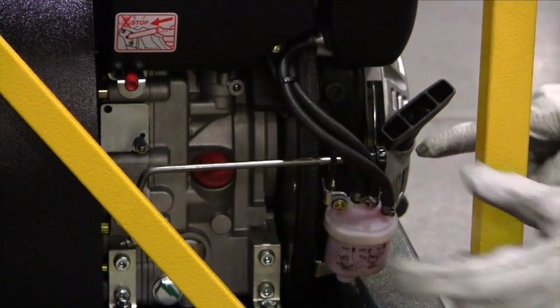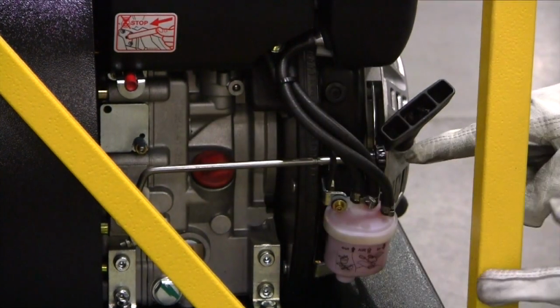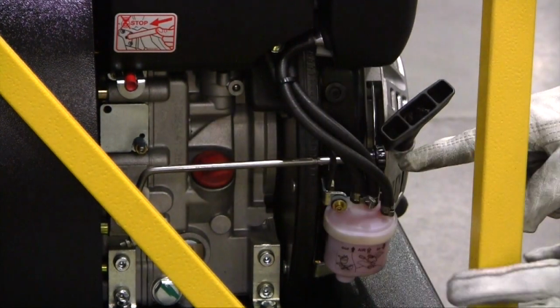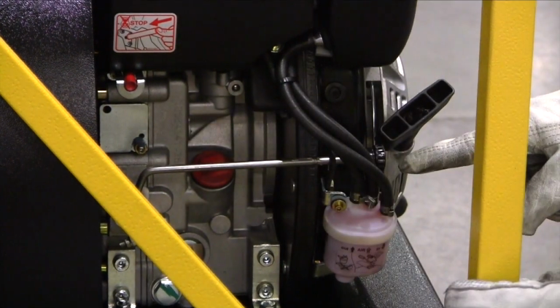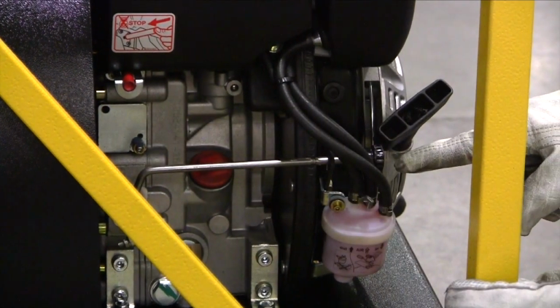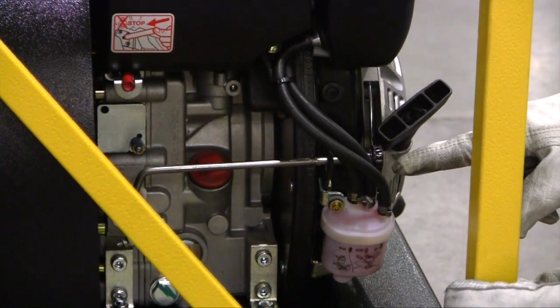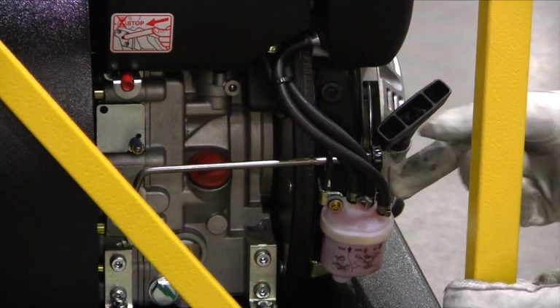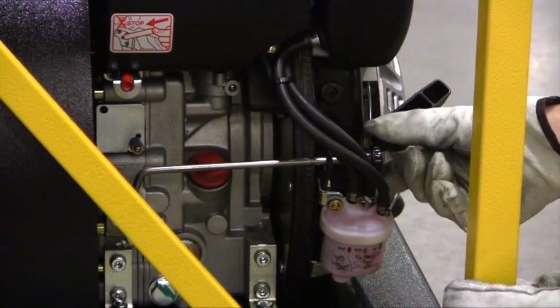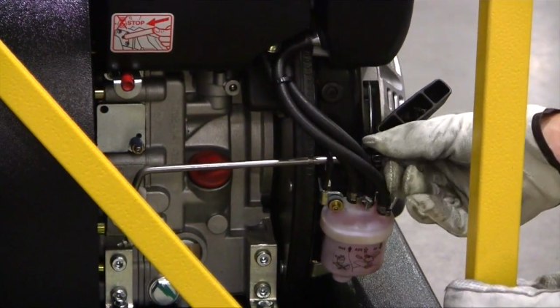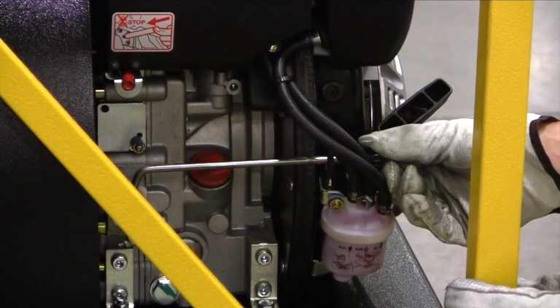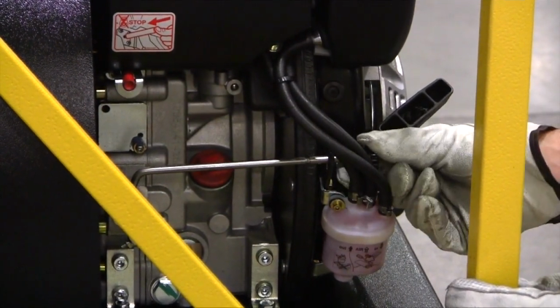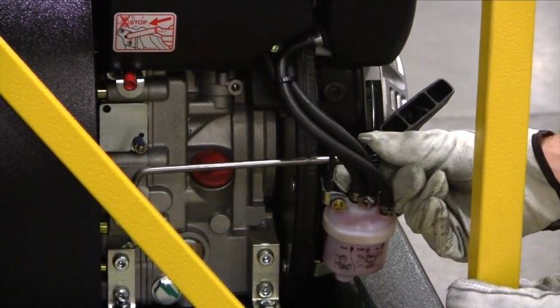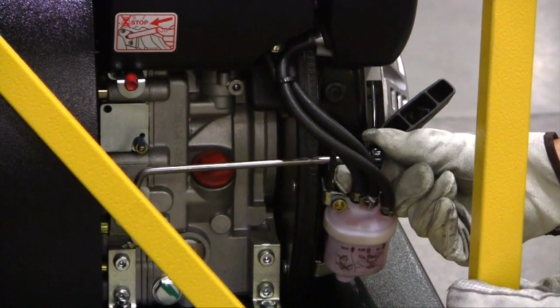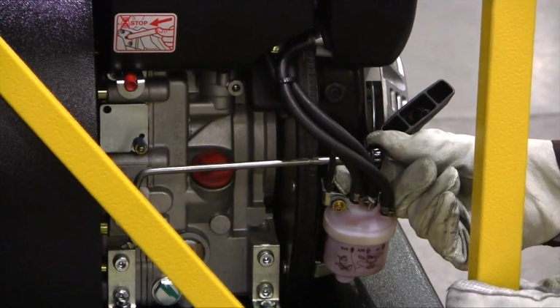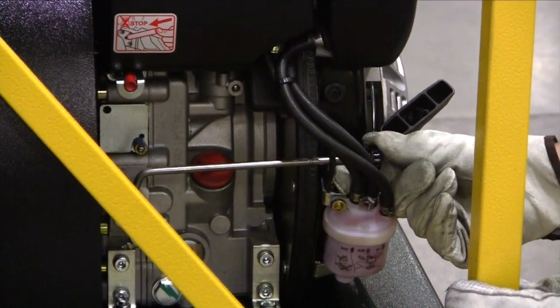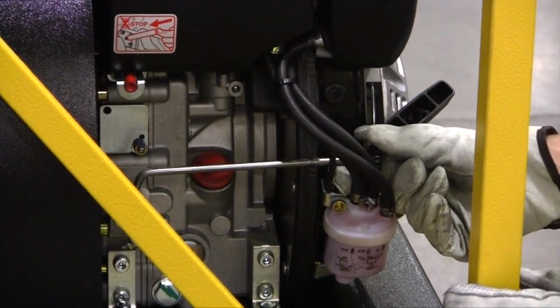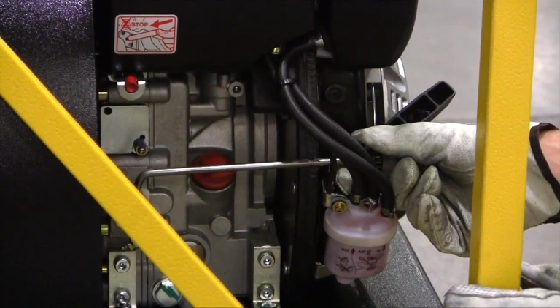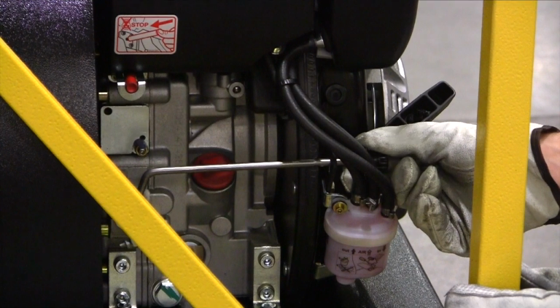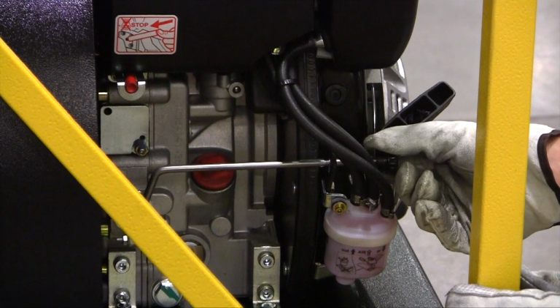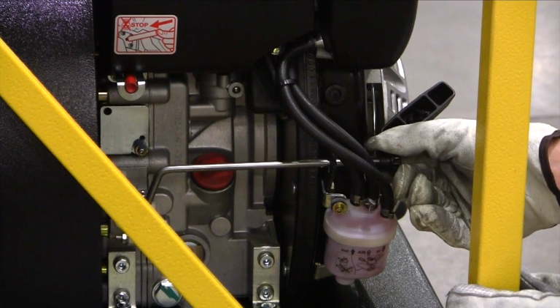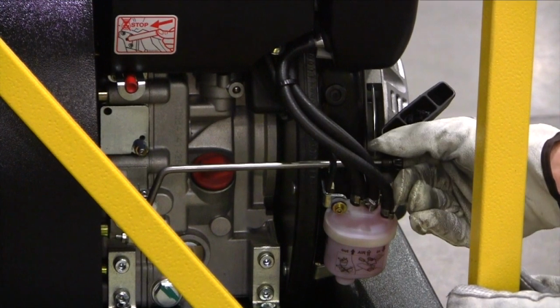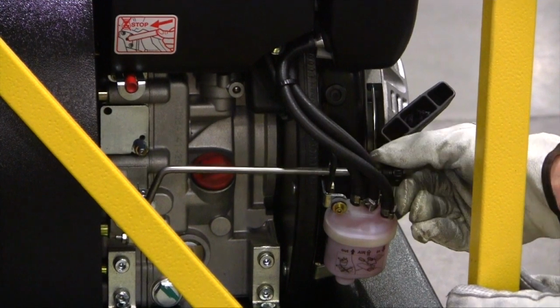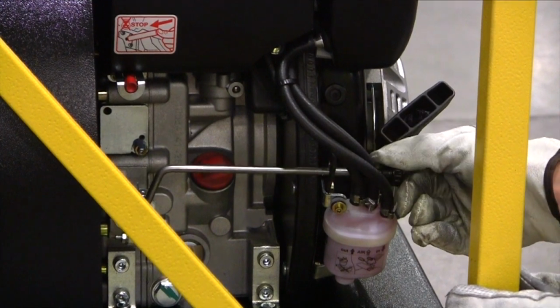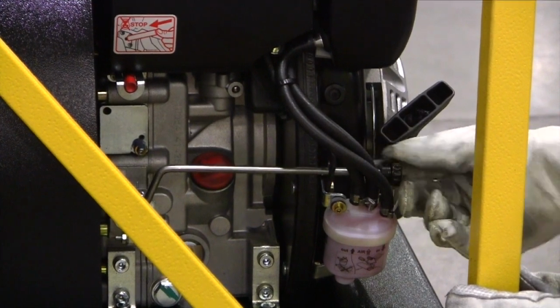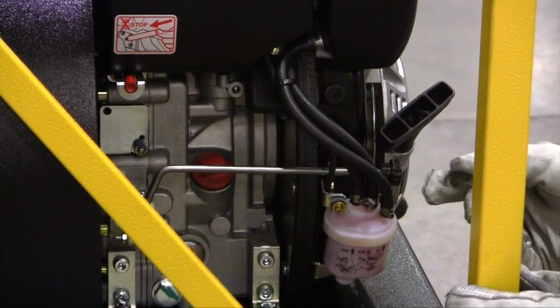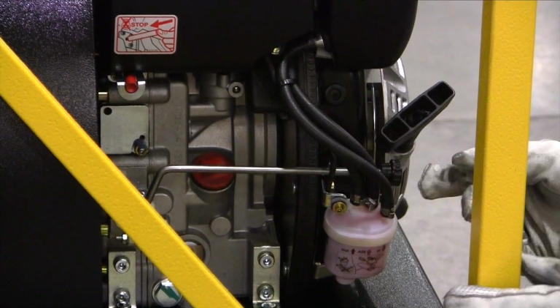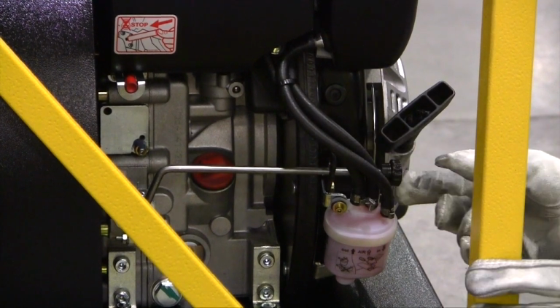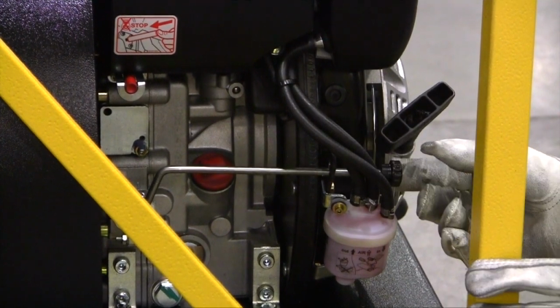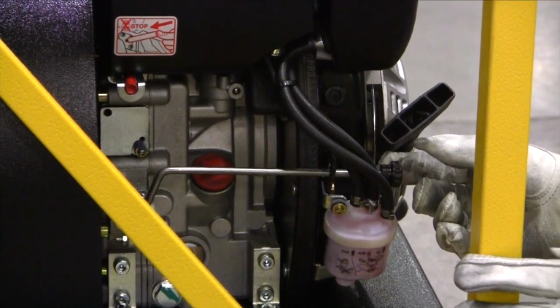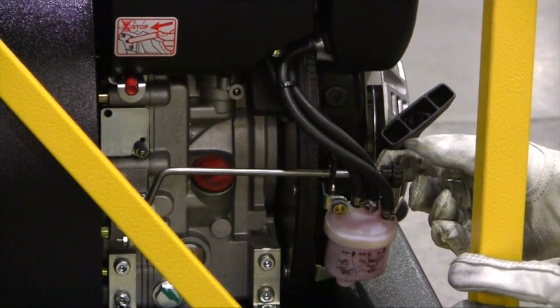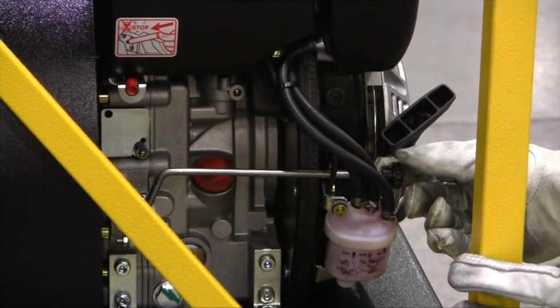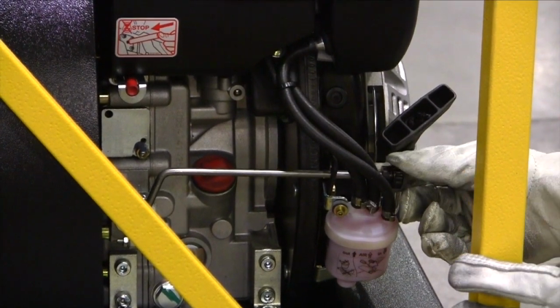This is the throttle. This is the idle position, and you can pull it, and it locks into position for full throttle.